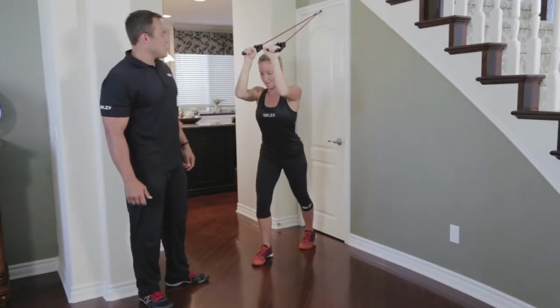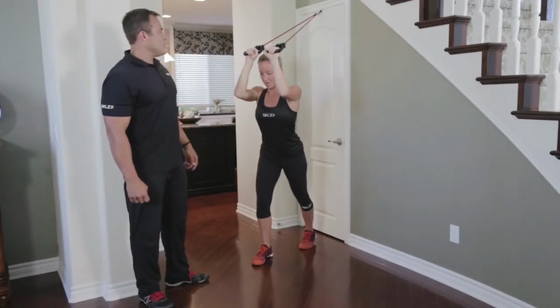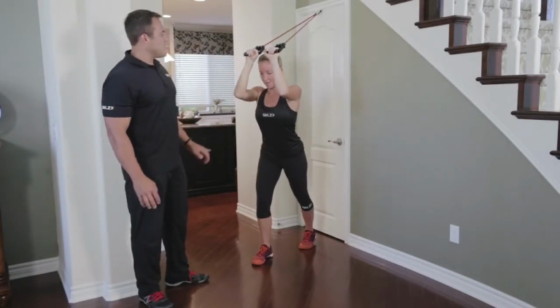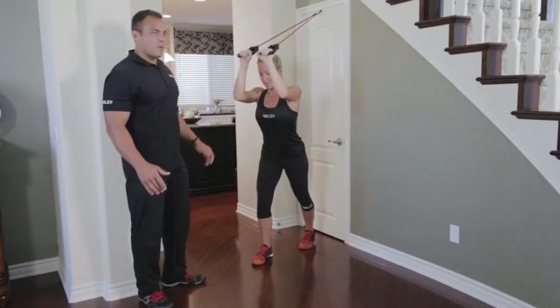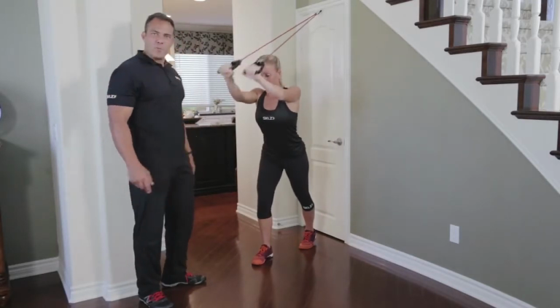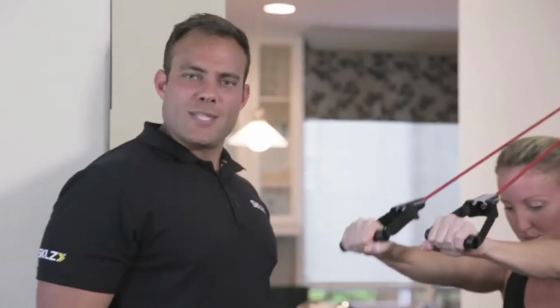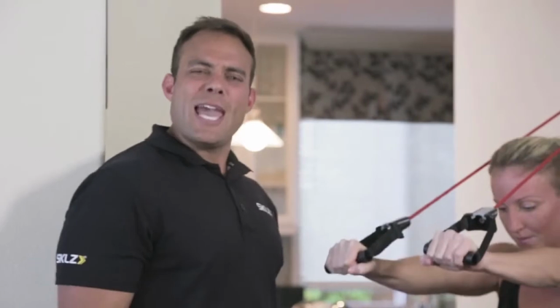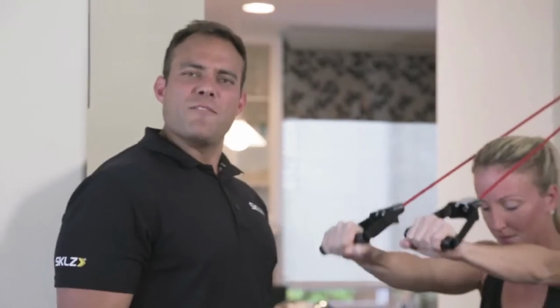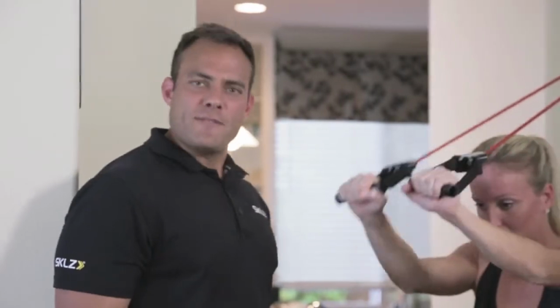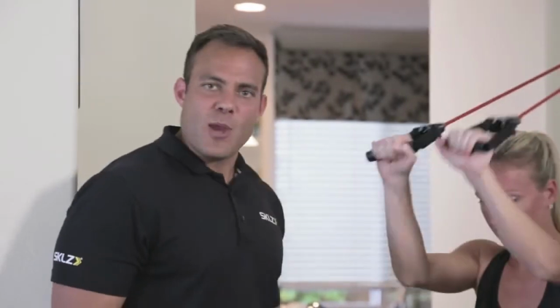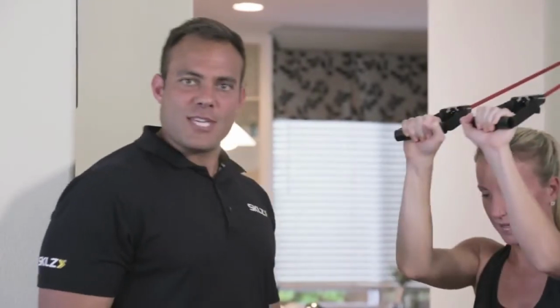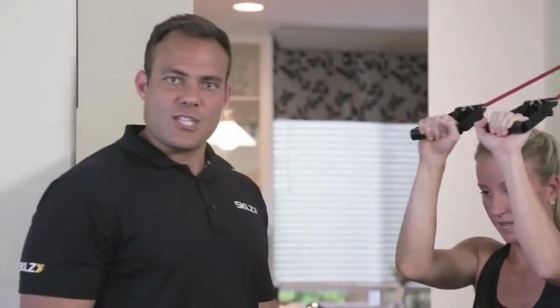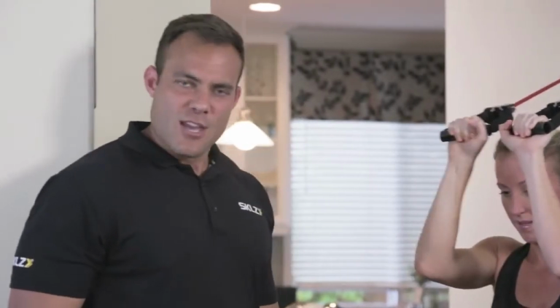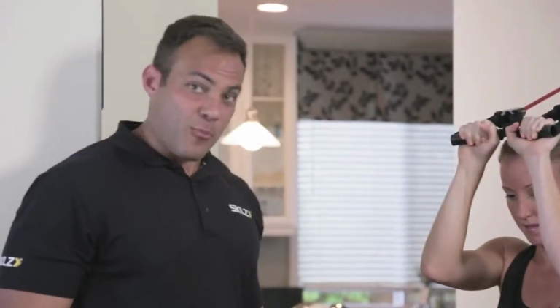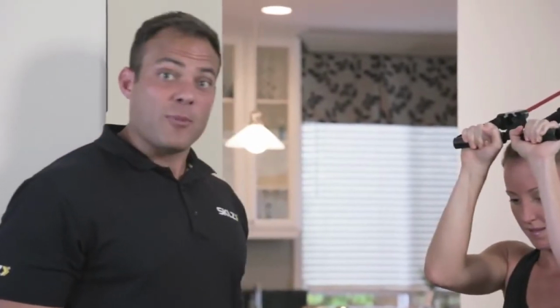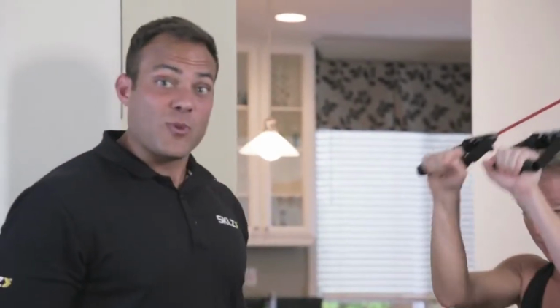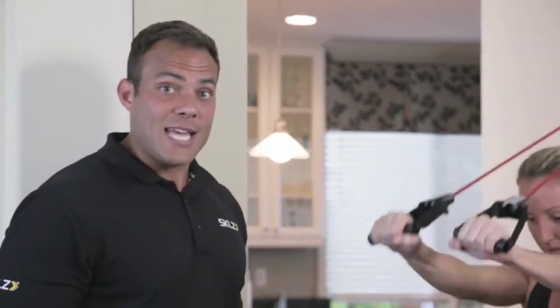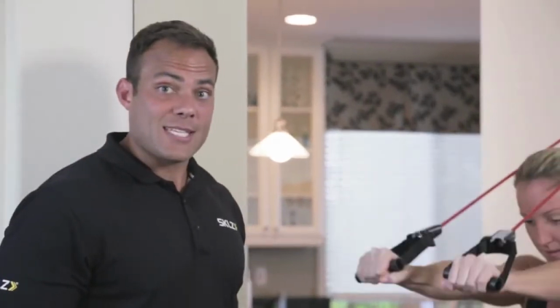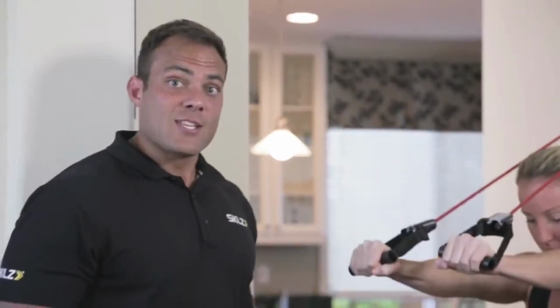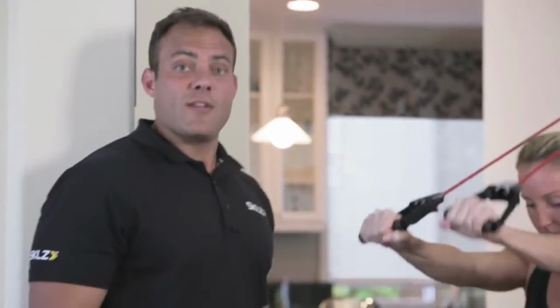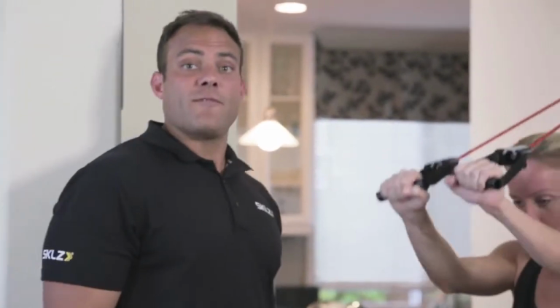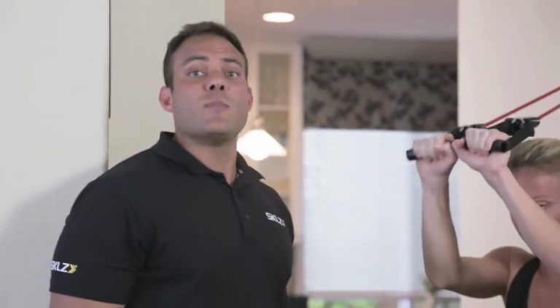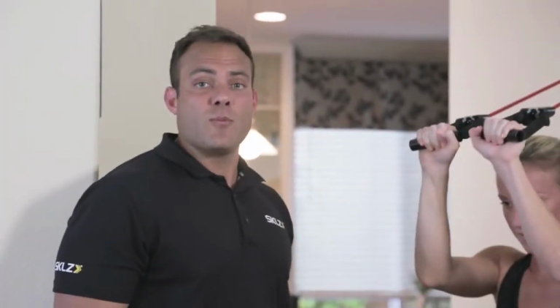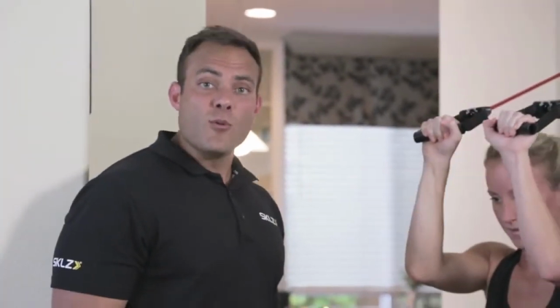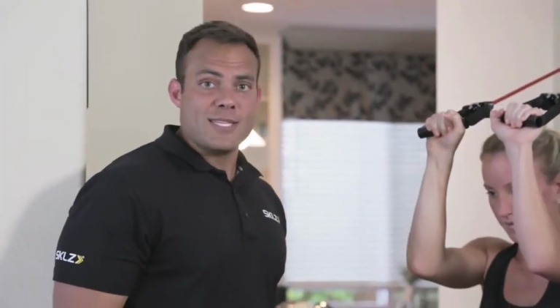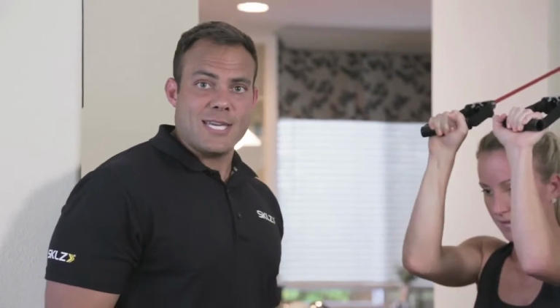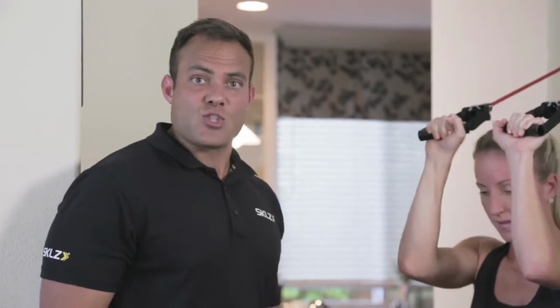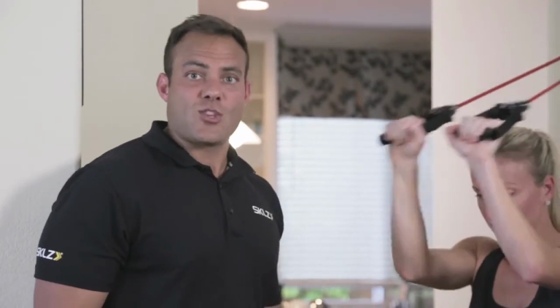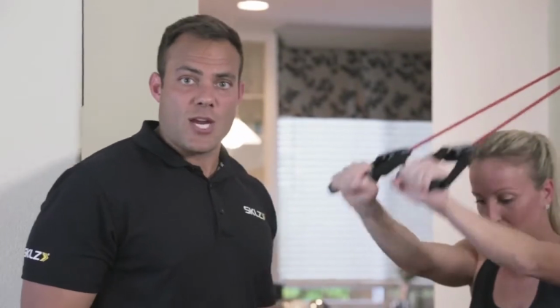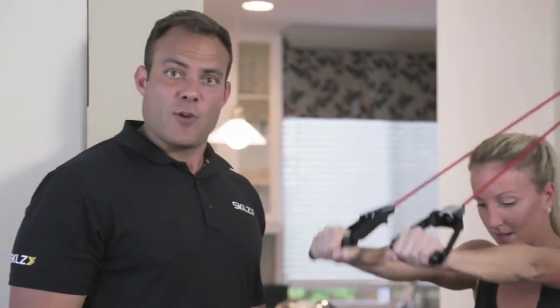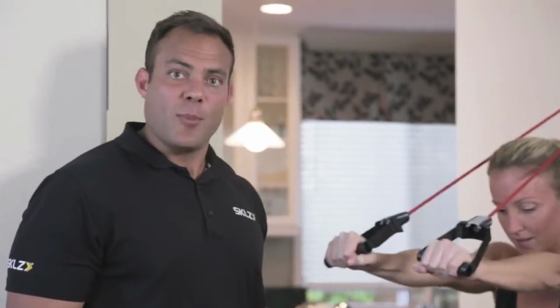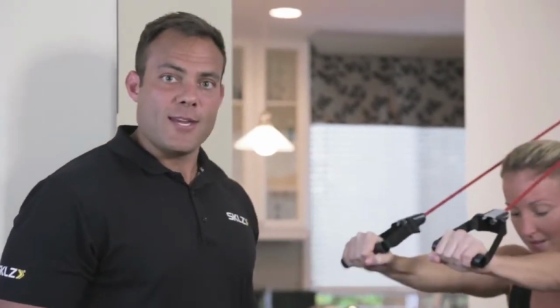She would do this for between 10 and 15 repetitions for probably three sets. It's one of the fundamental movements in strength training for upper body.